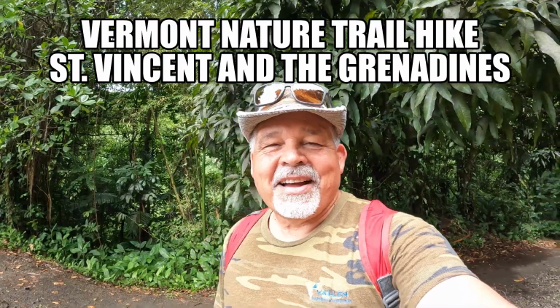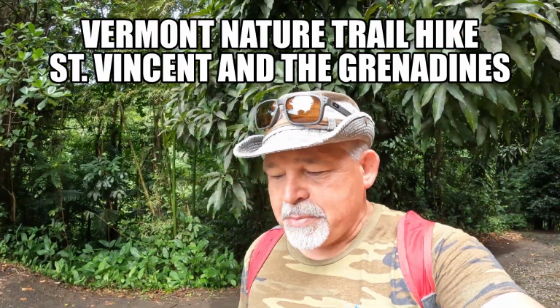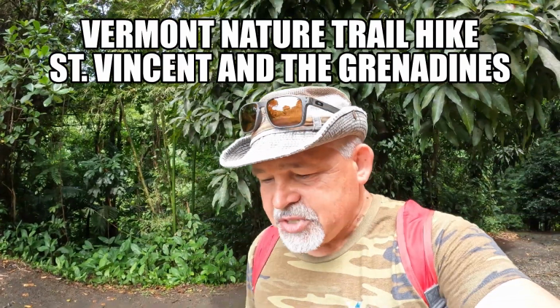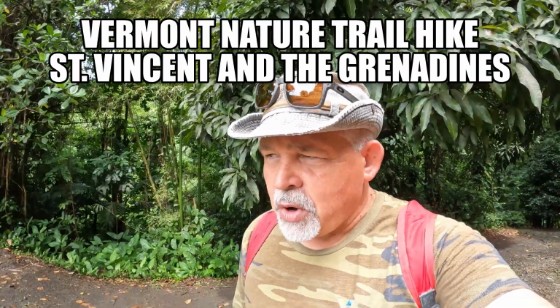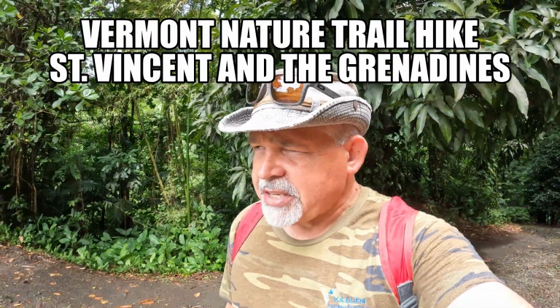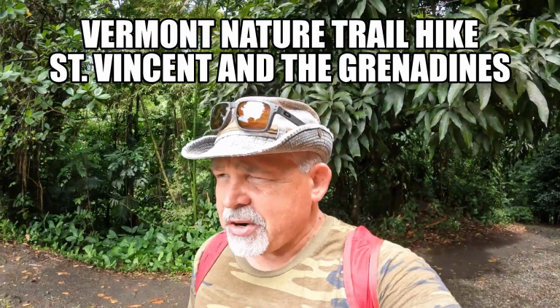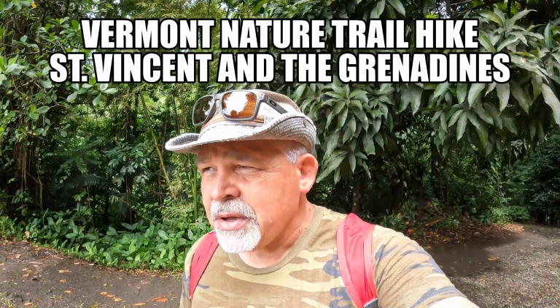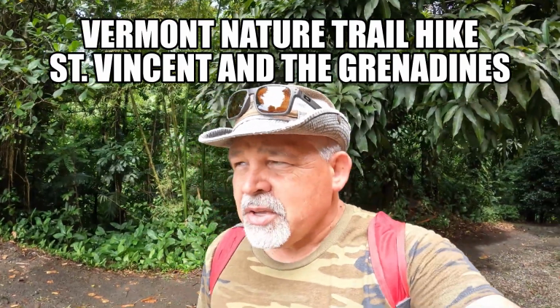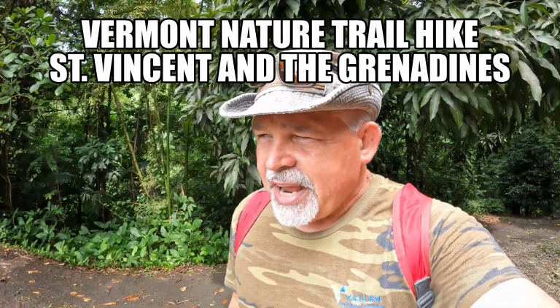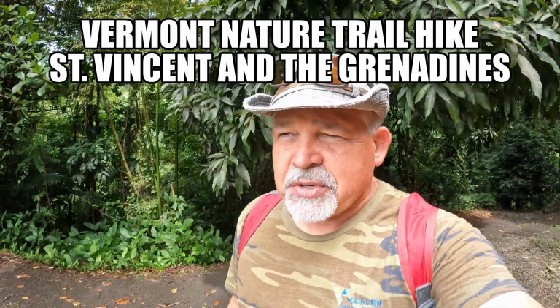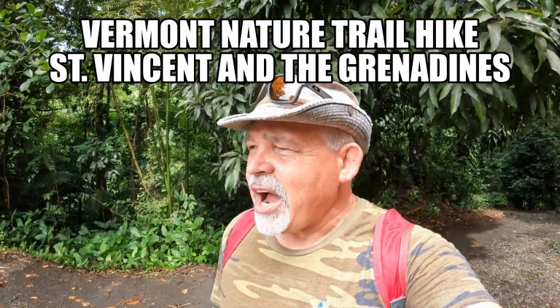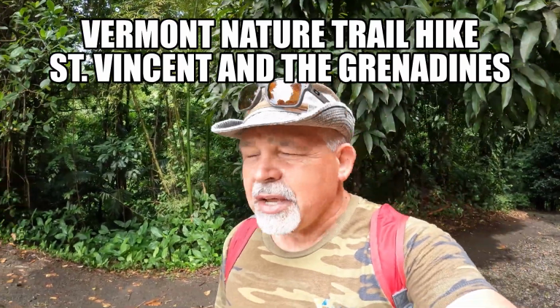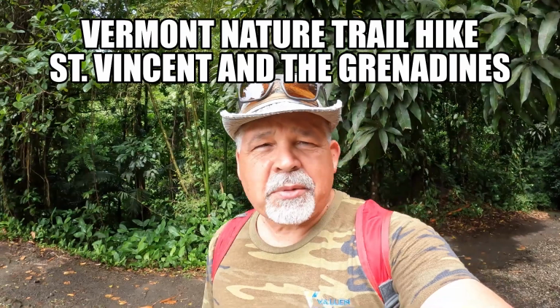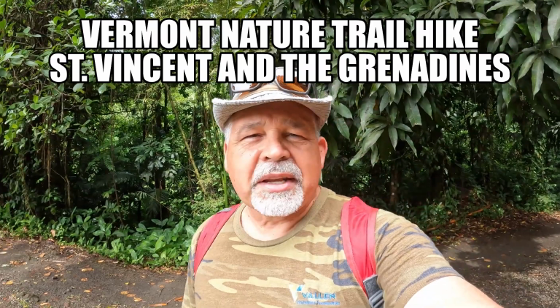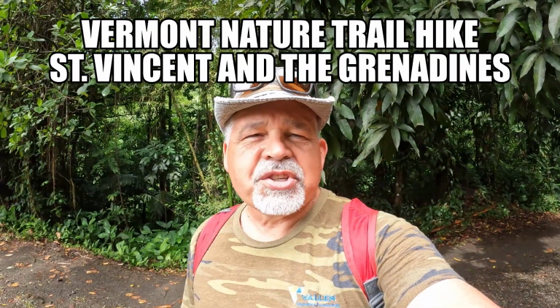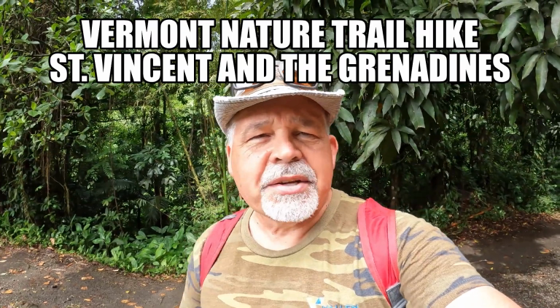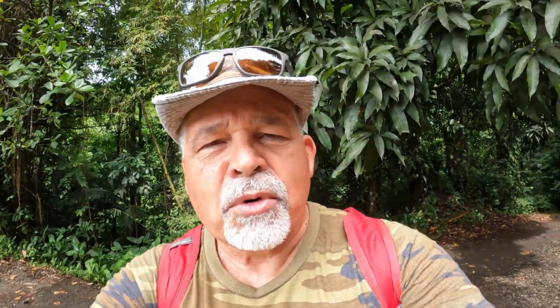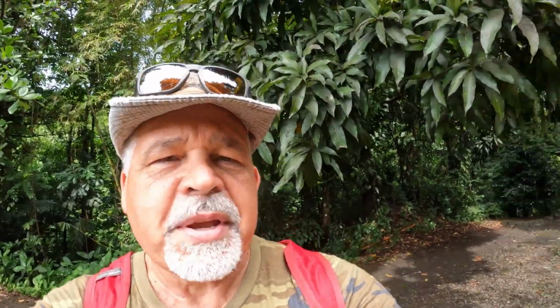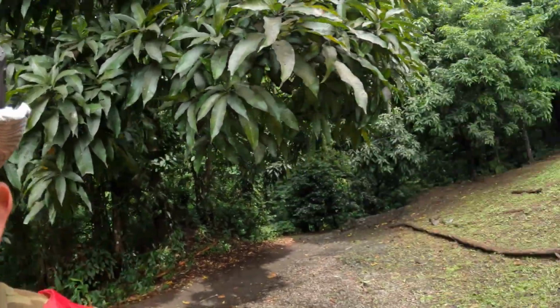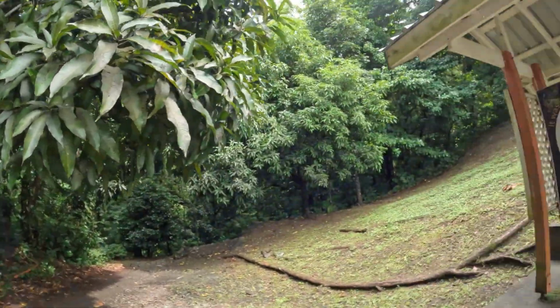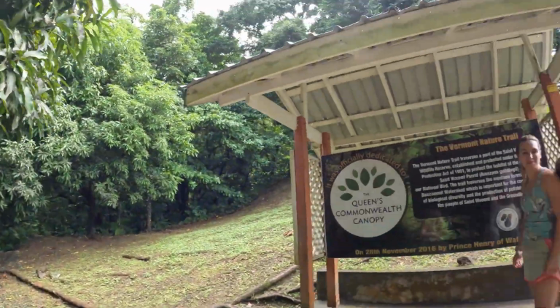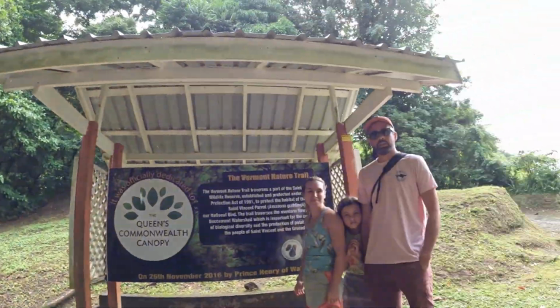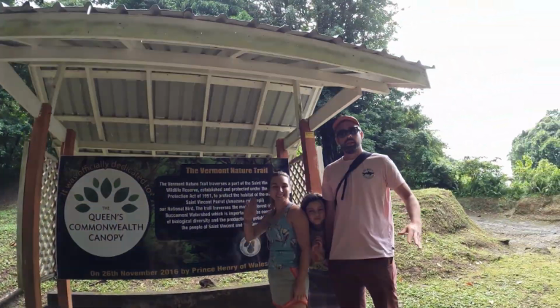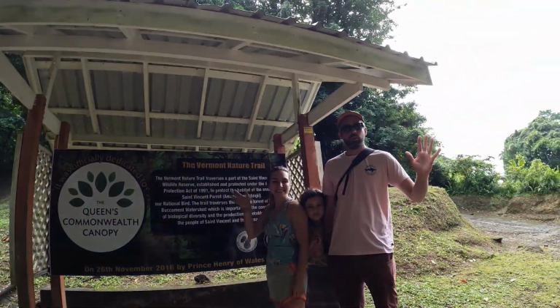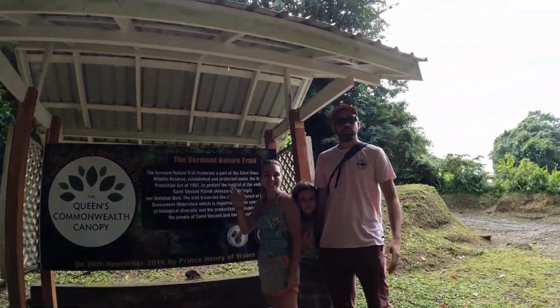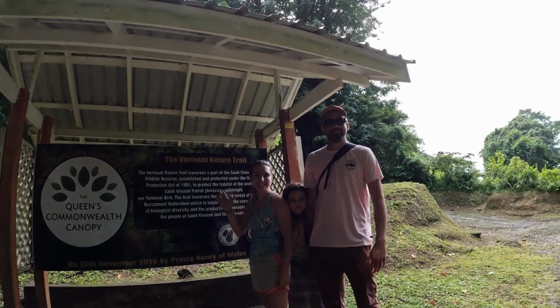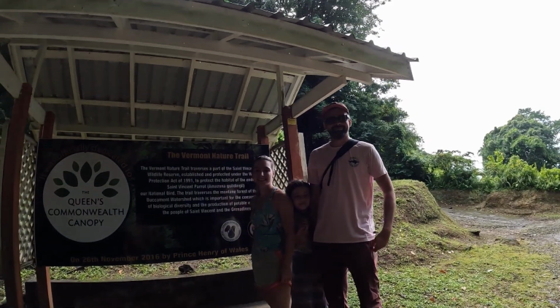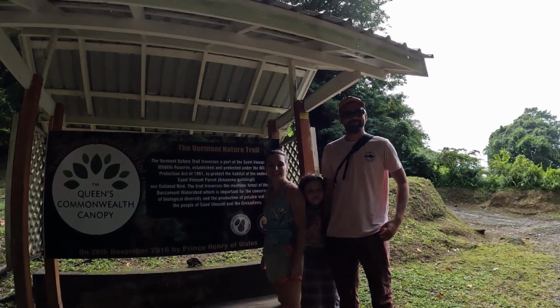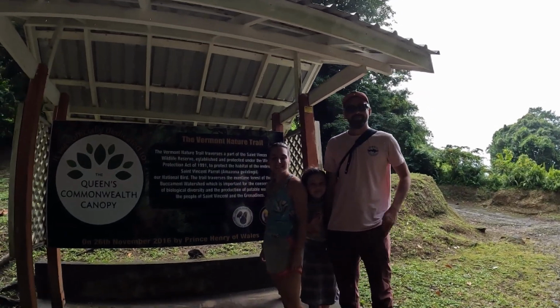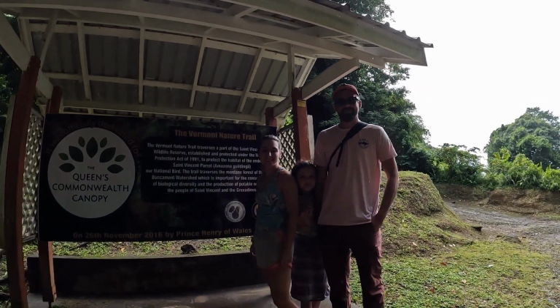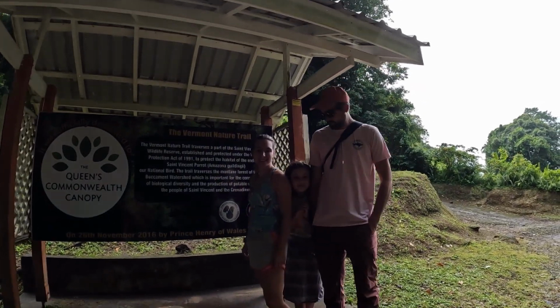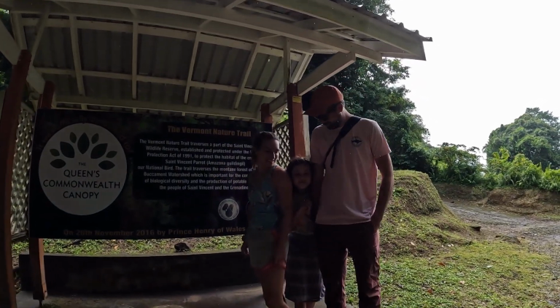Hi again, my name's Tim and welcome back to the channel. So today we're going to do another hike. We were on the leeward side, but first let me introduce you to the rest of the gang — Levi, Lindsay, and Reagan. My son is Lindsay and my granddaughter Reagan.